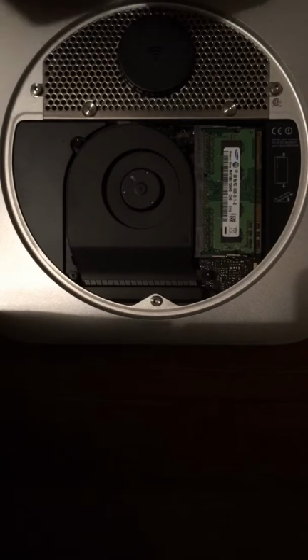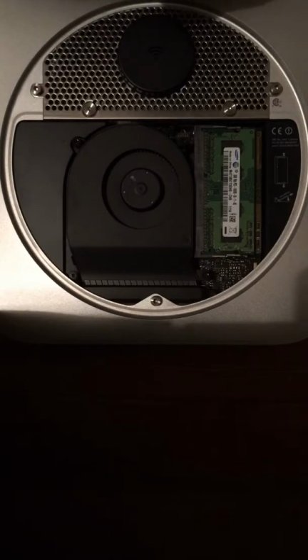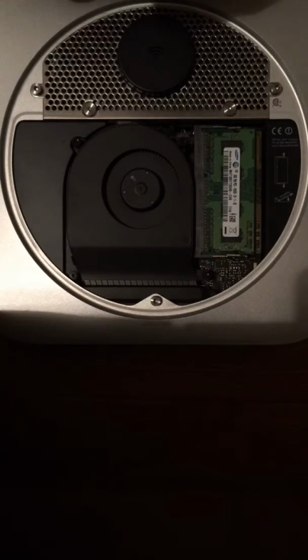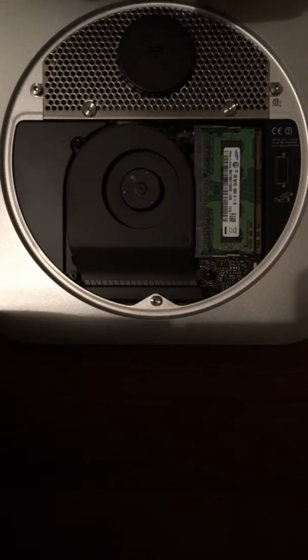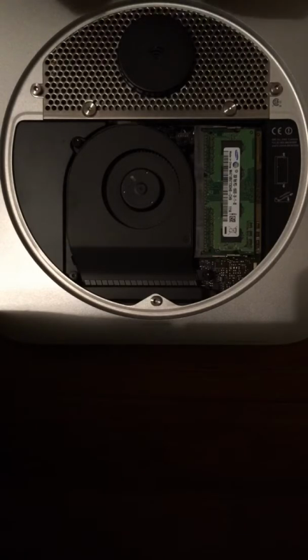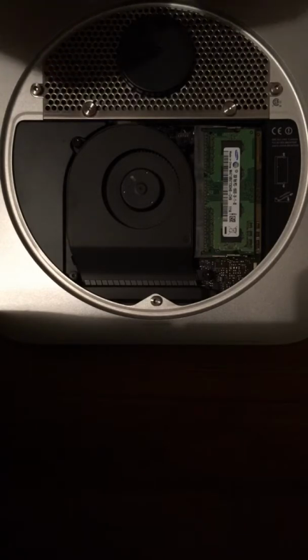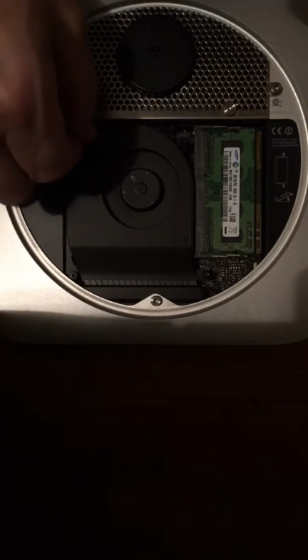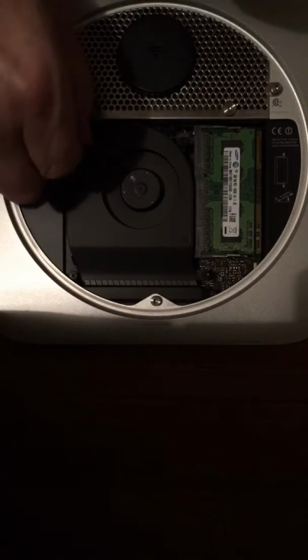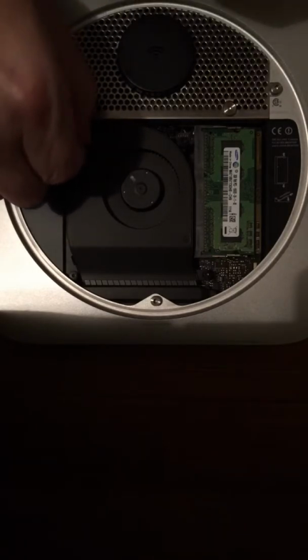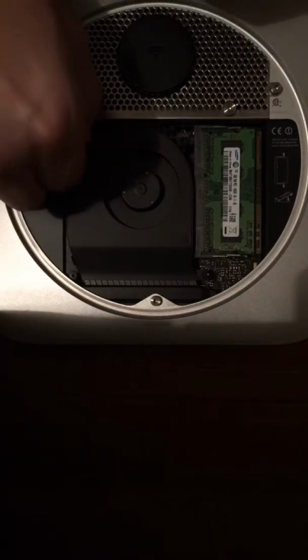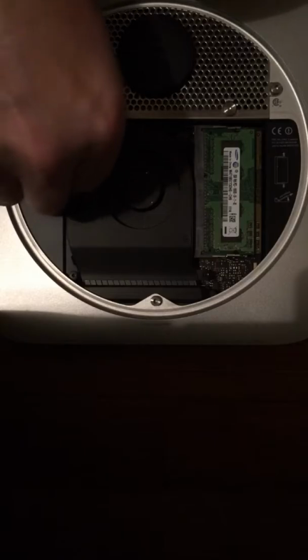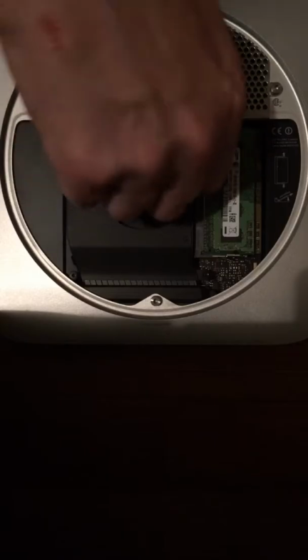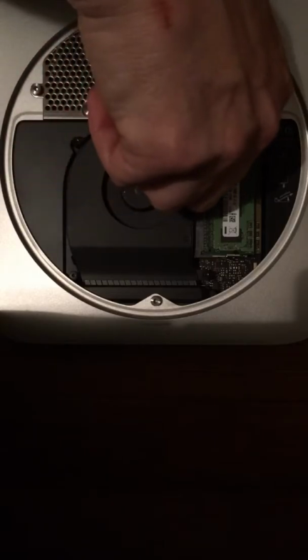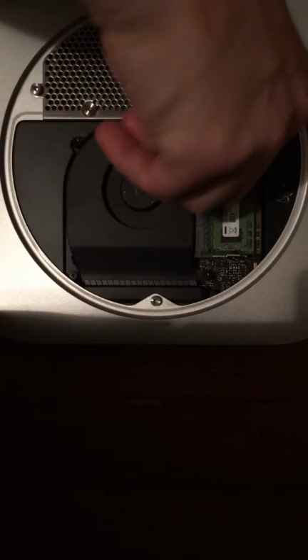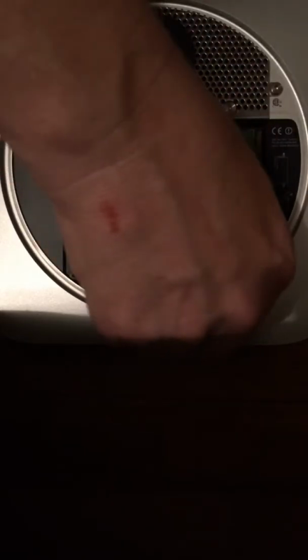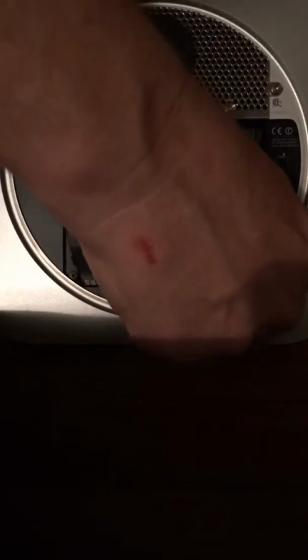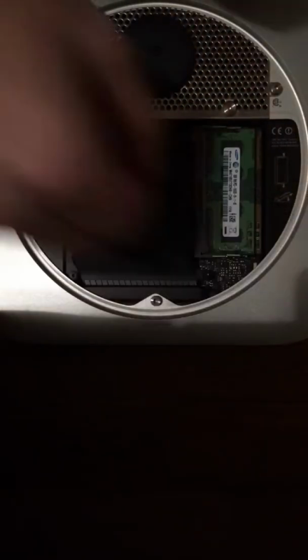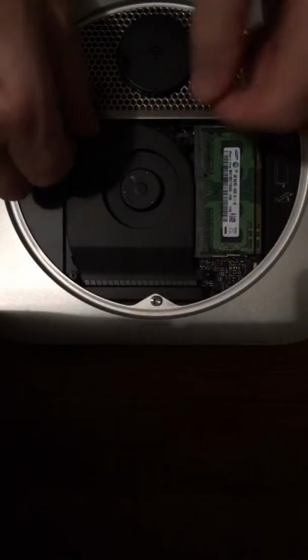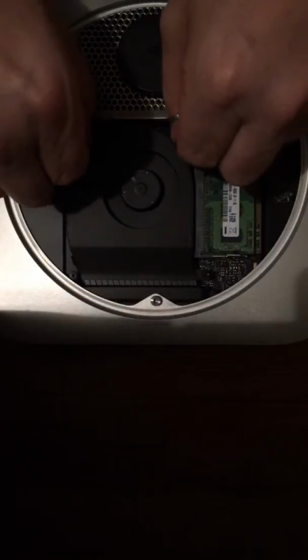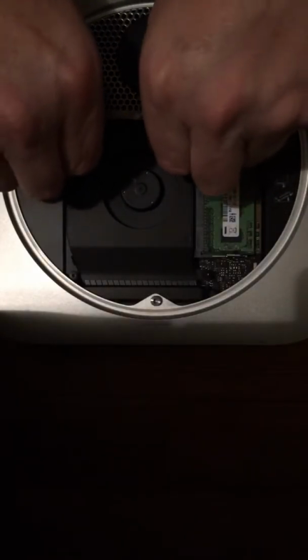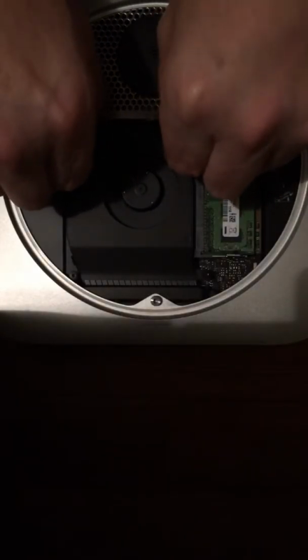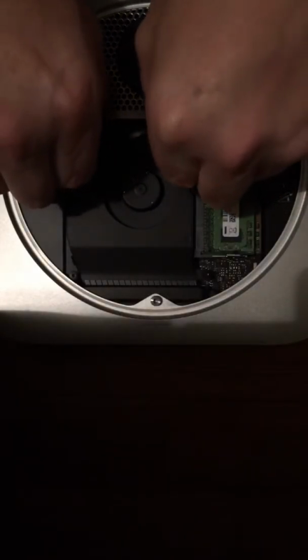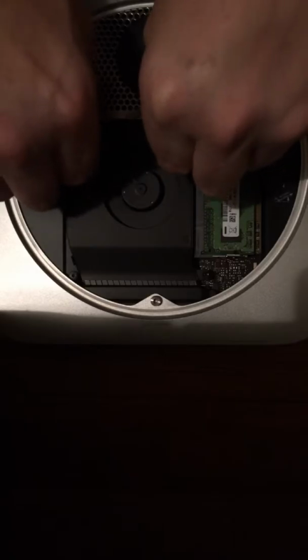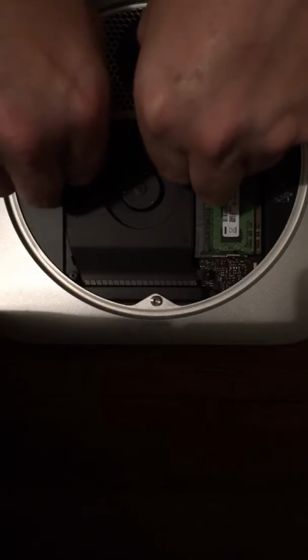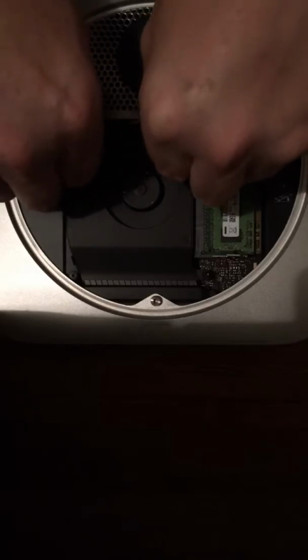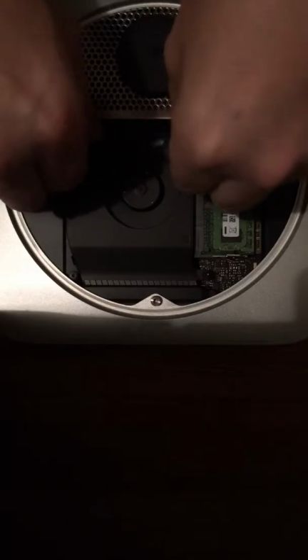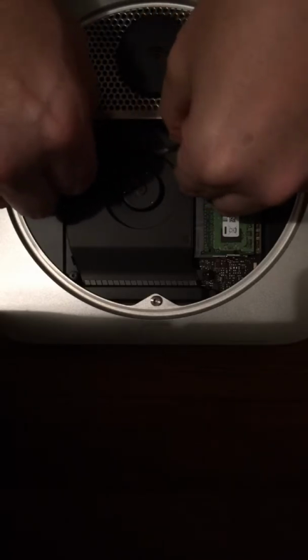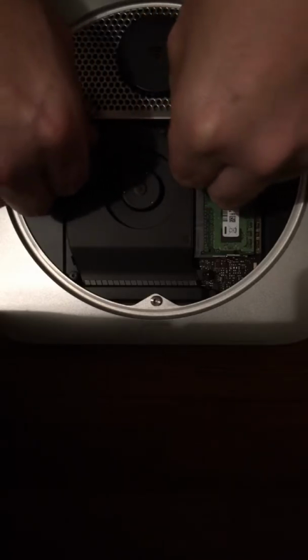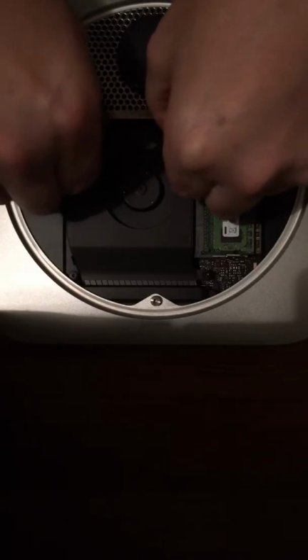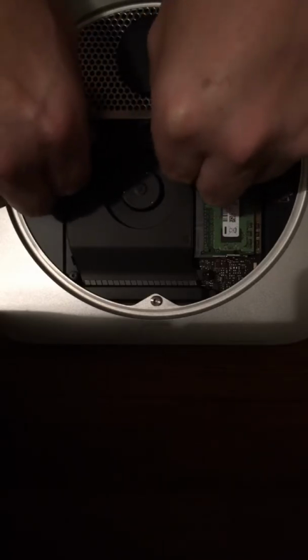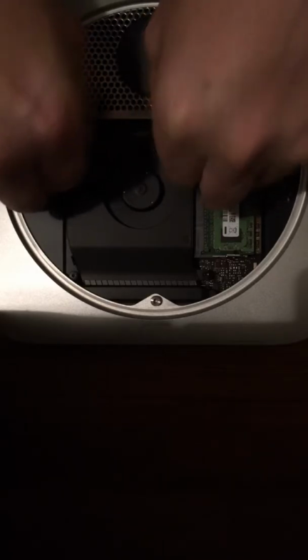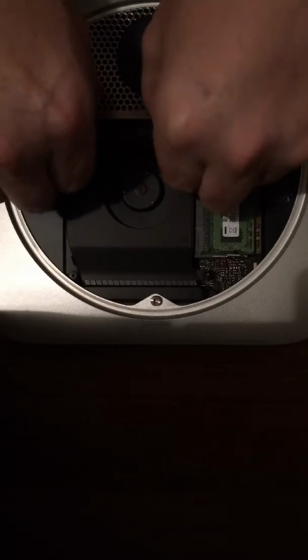I'm trying to remember — it seems like I had disassembled this before. I believe I left these loose, and they are loose now, for sure. Two of these are loose. It seems like the fan was the first thing to take loose.